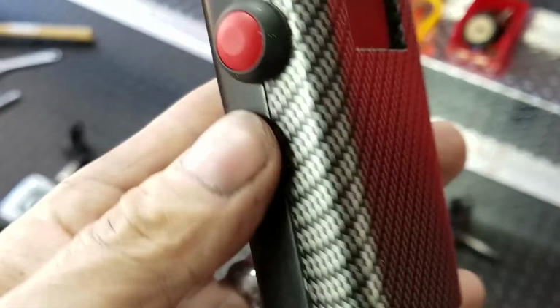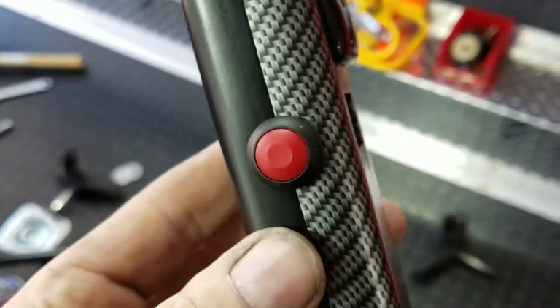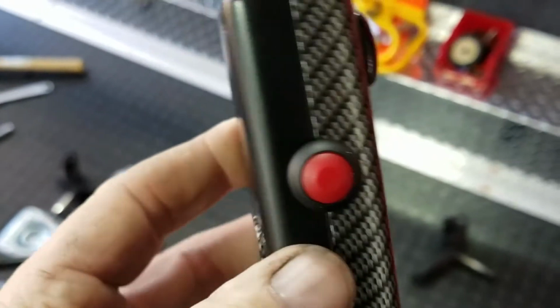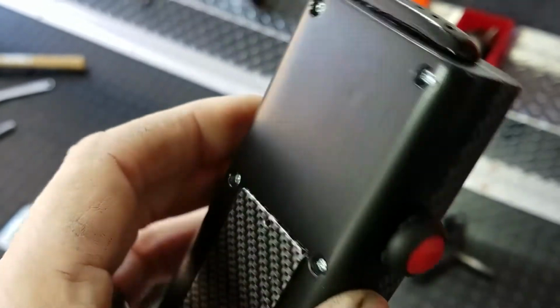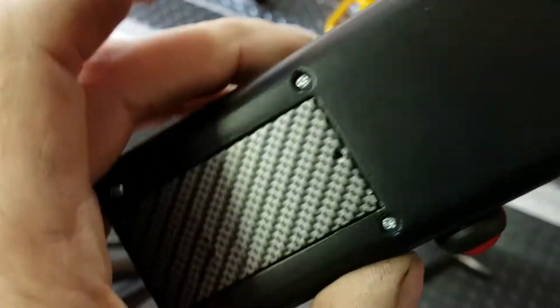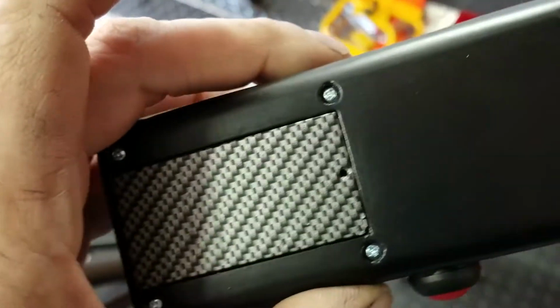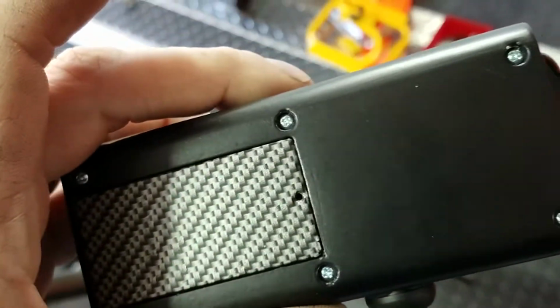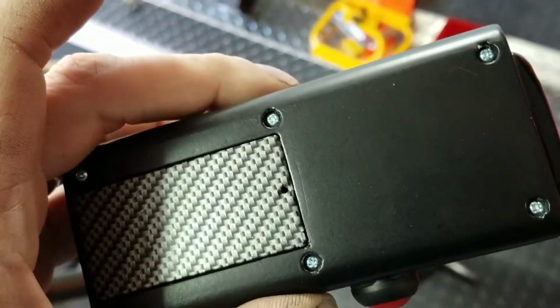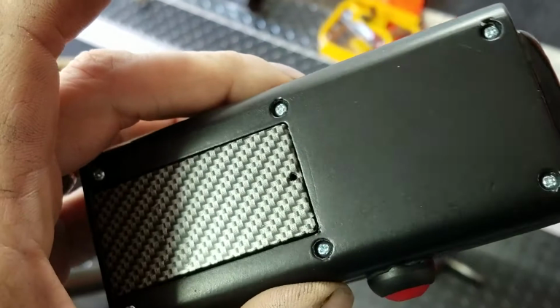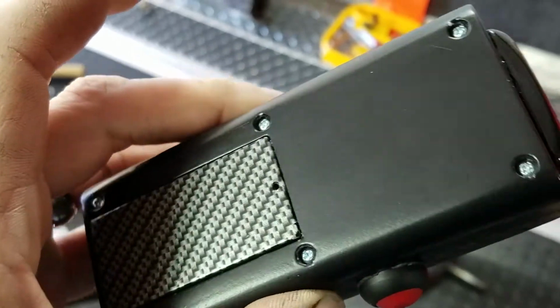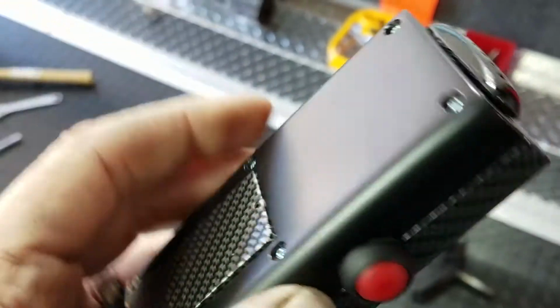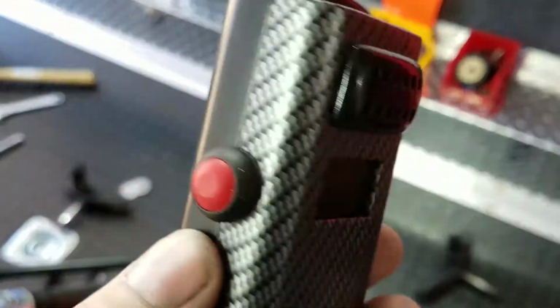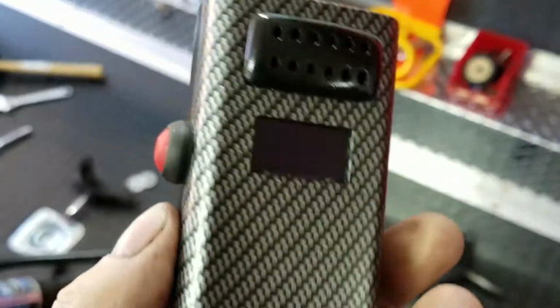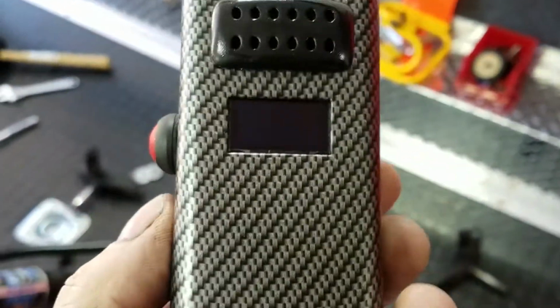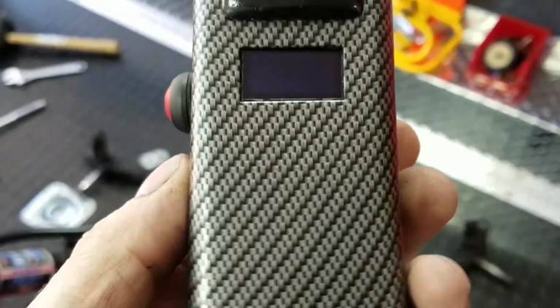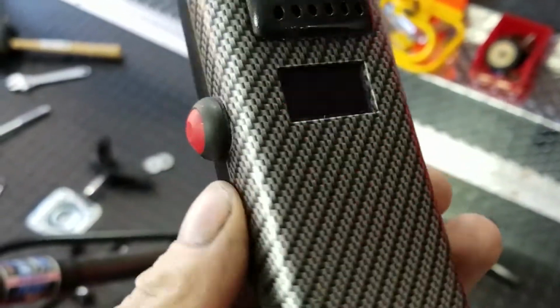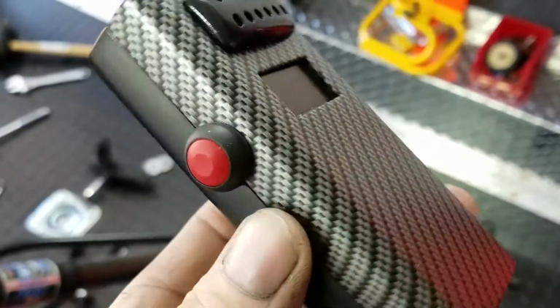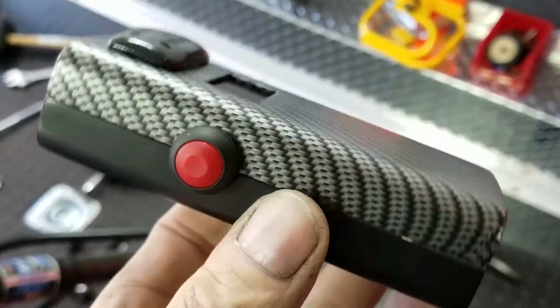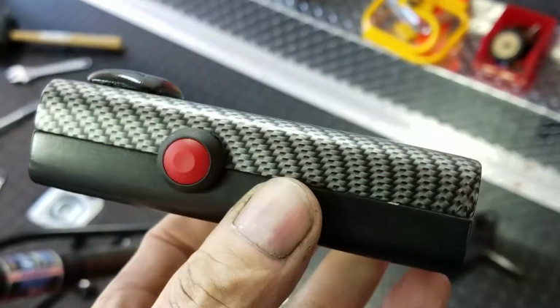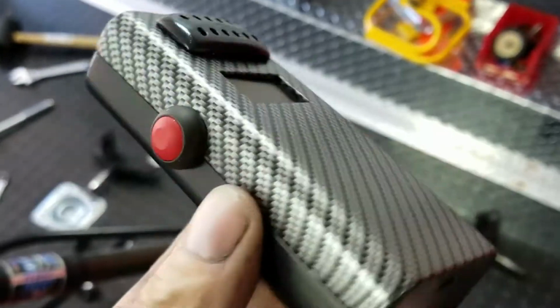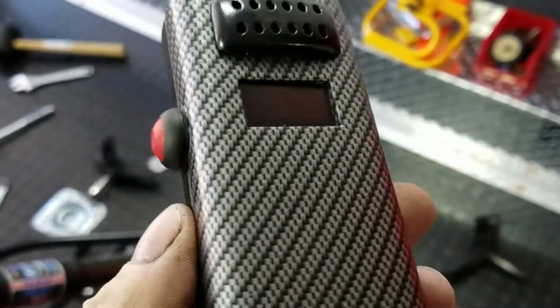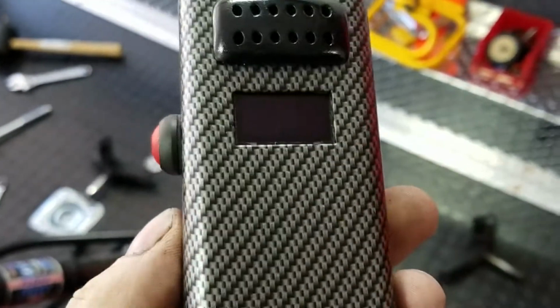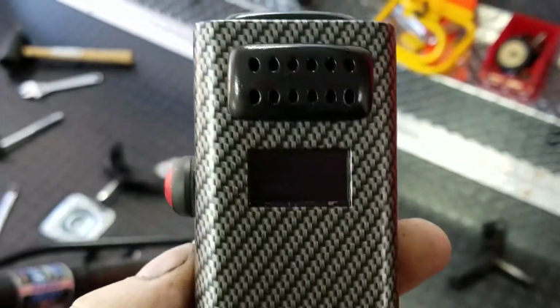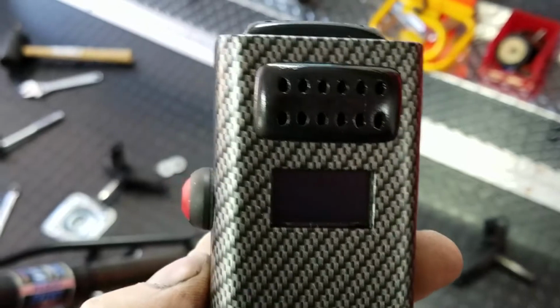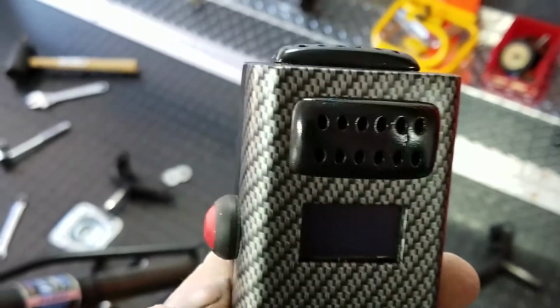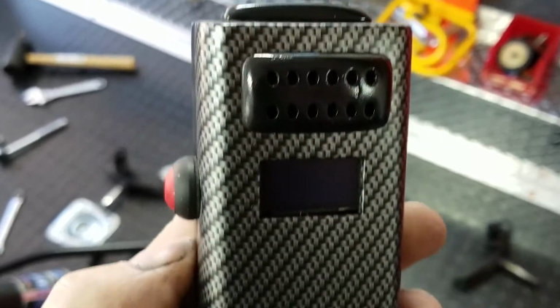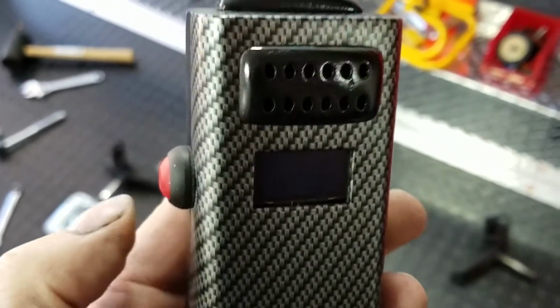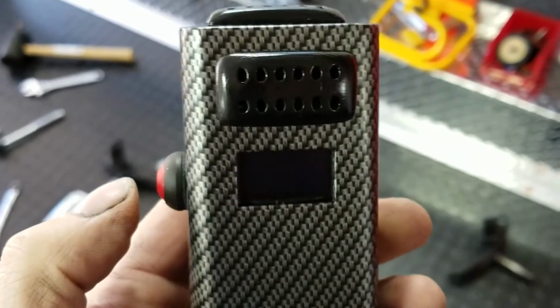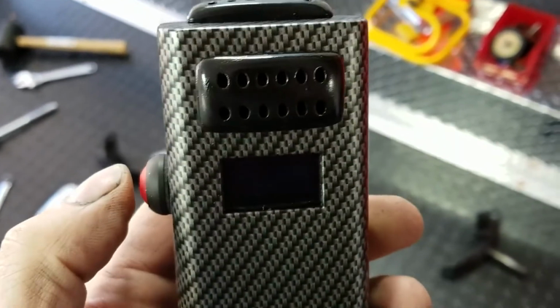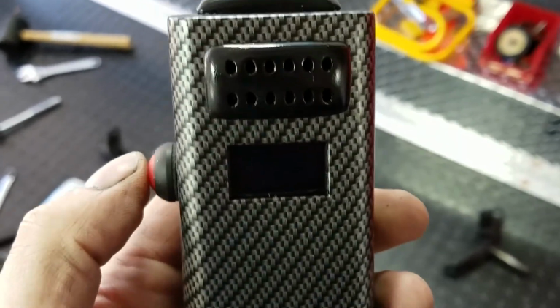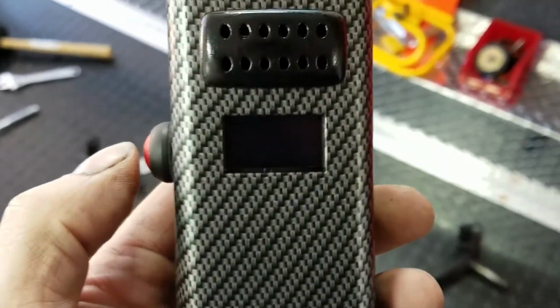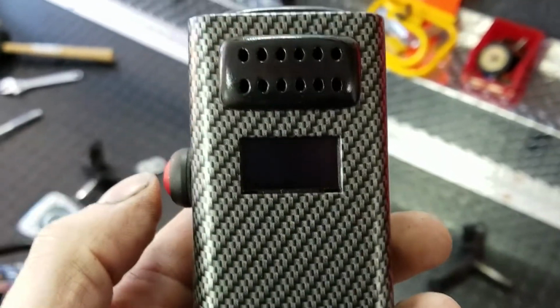And so here it is. I did all the wiring and programming on it, 3D printed the housing. I think all together I've got like $35, $40 in the thing.